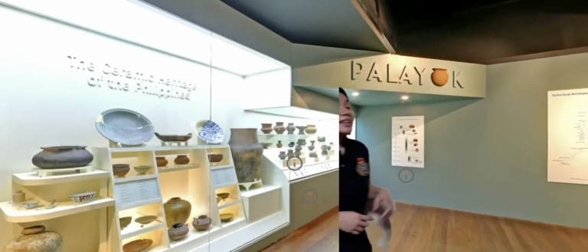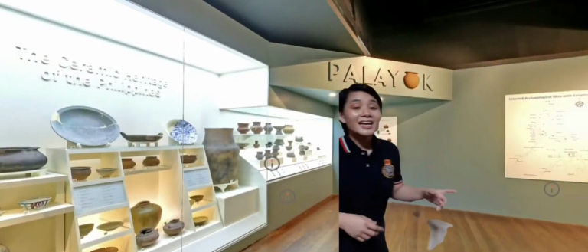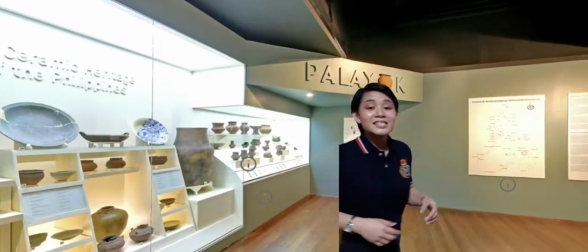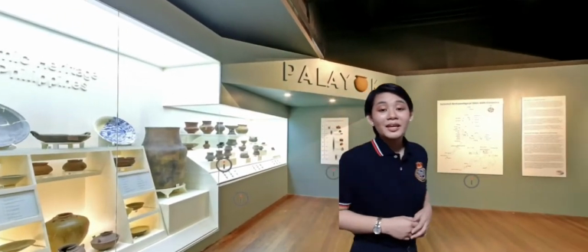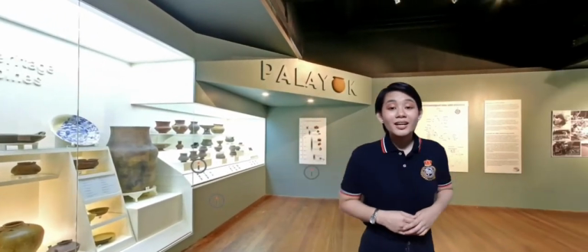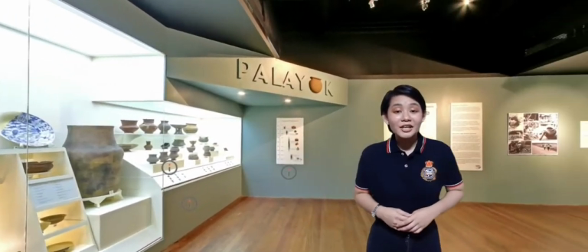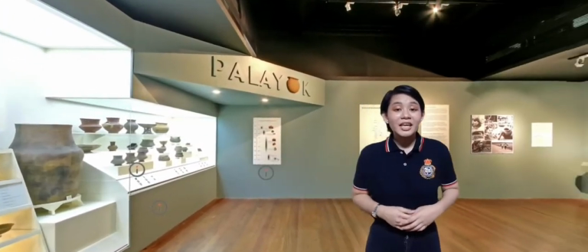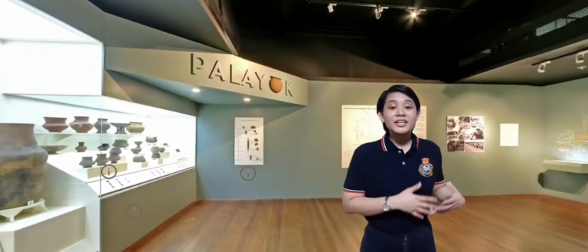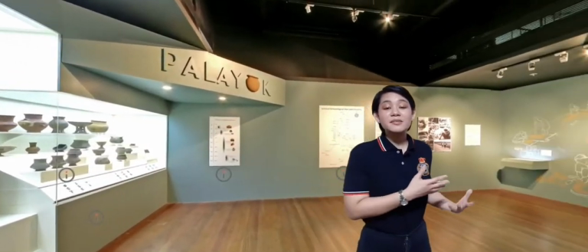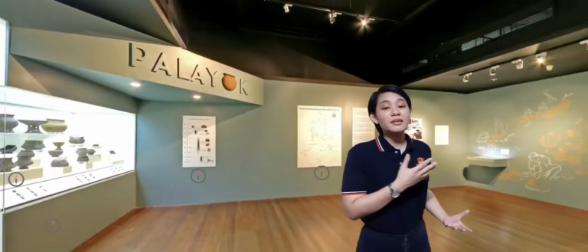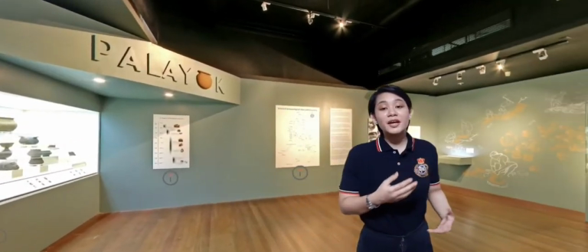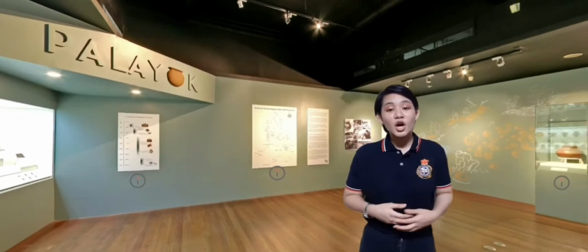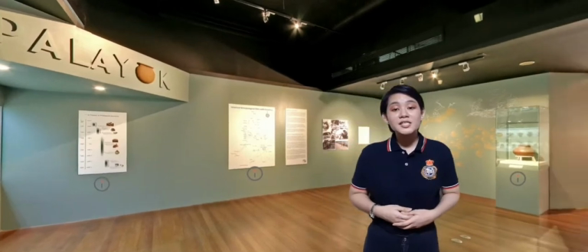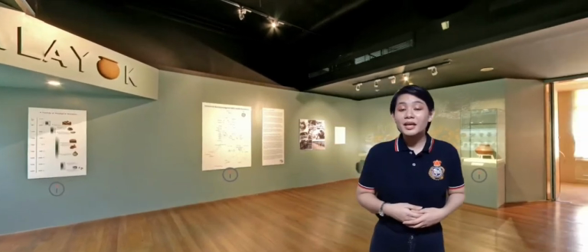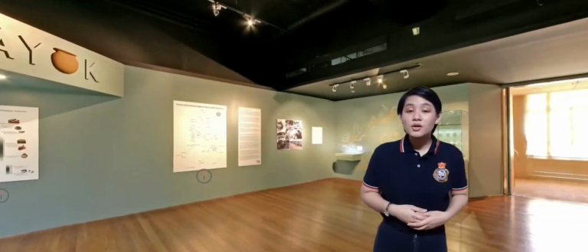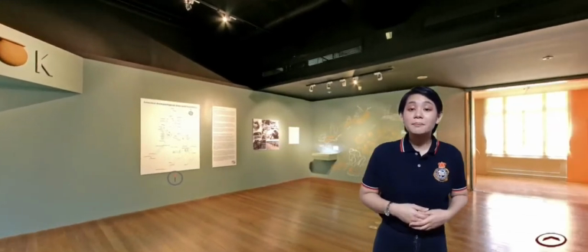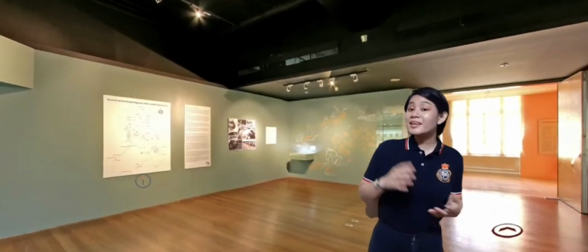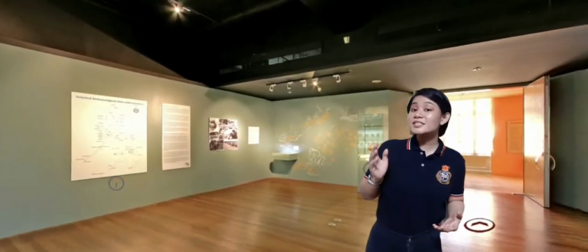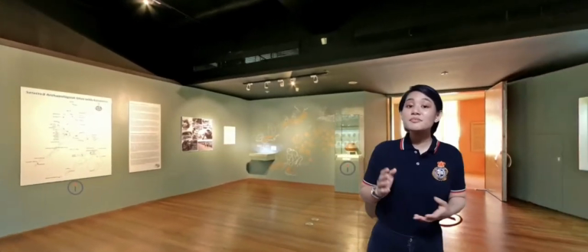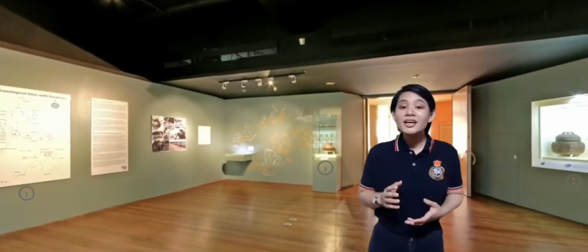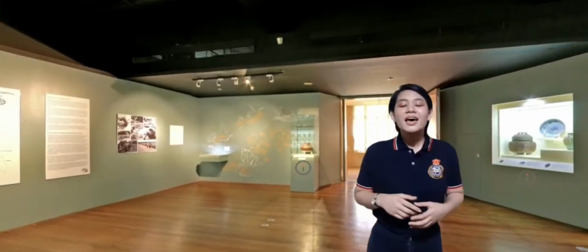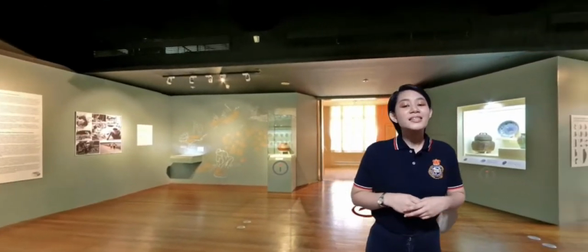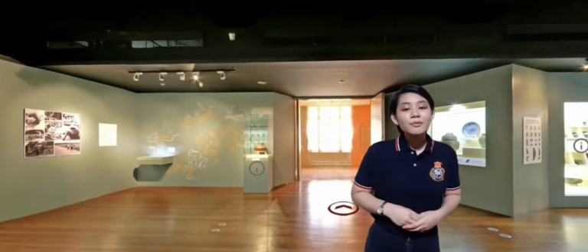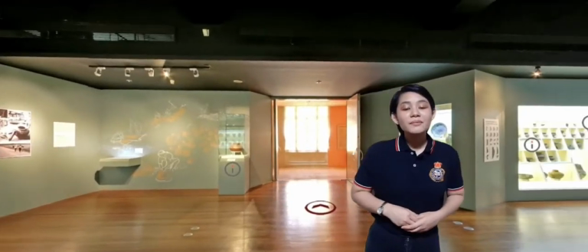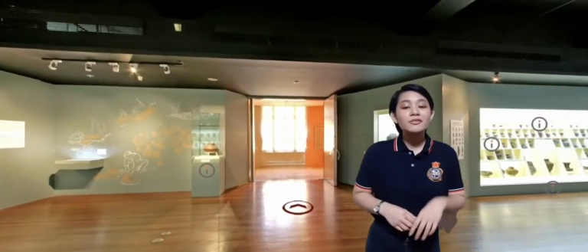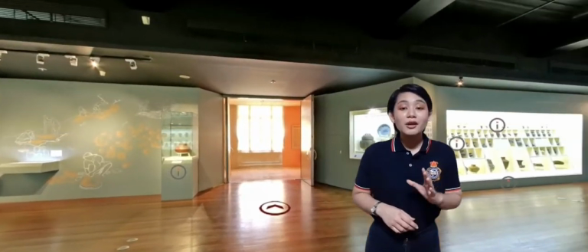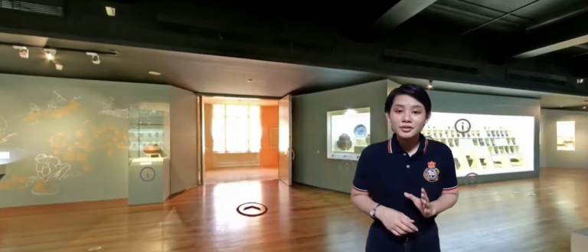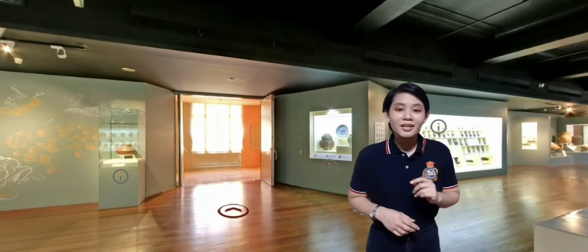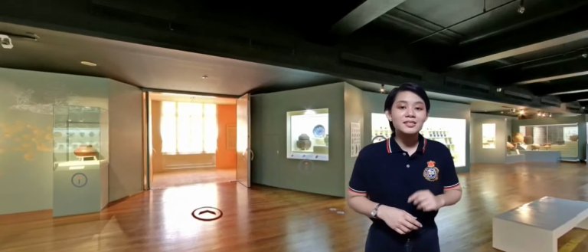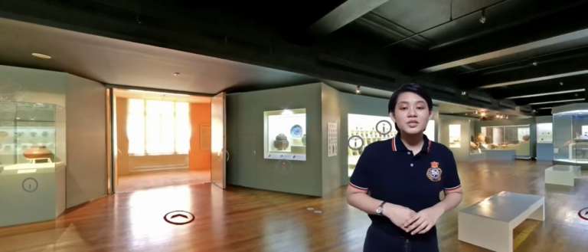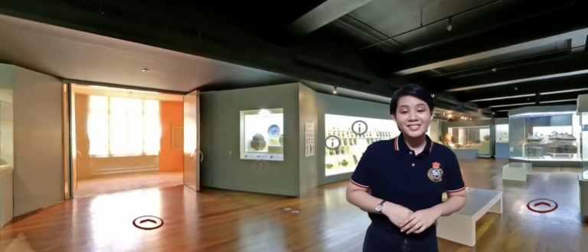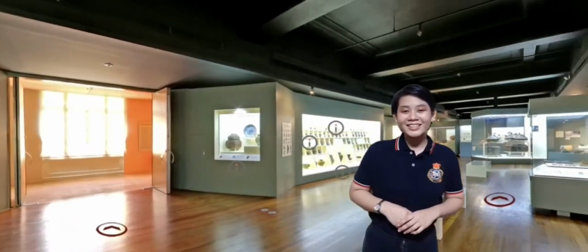Next is the Palayok Gallery. Here, it exhibits different palayoks — from biggest to smallest — and some of them have a very unique and distinguished design.